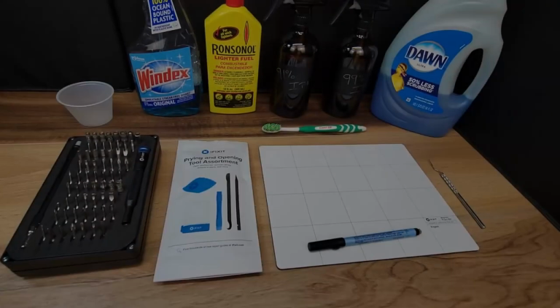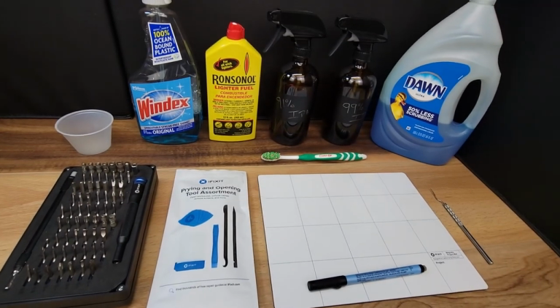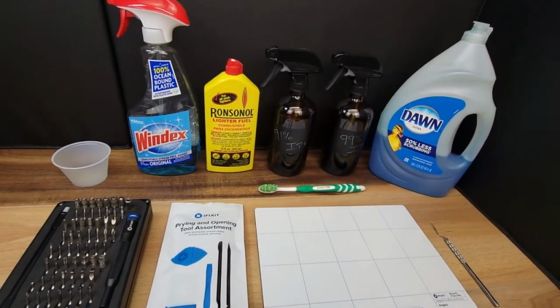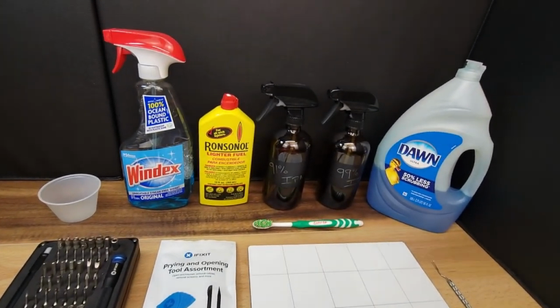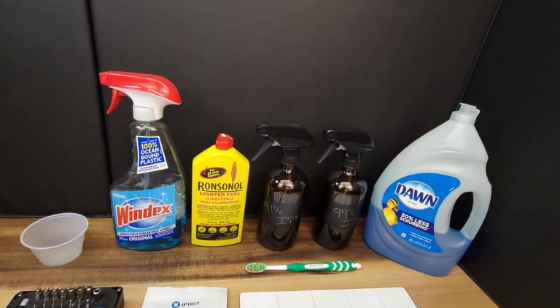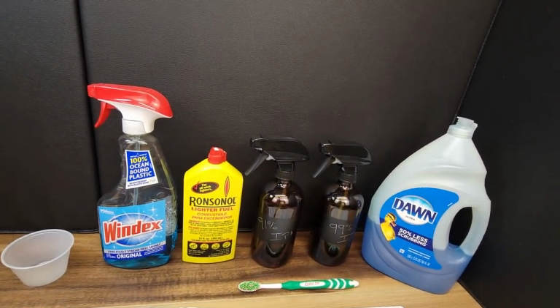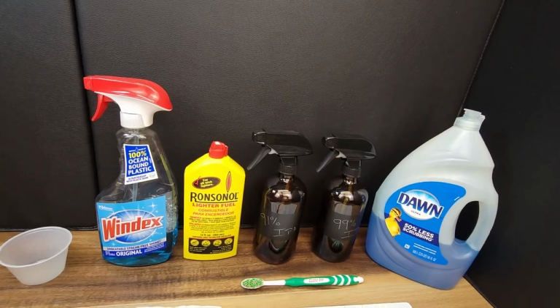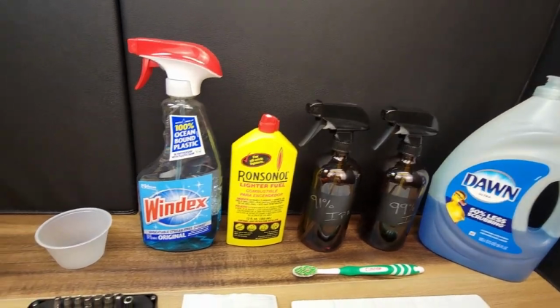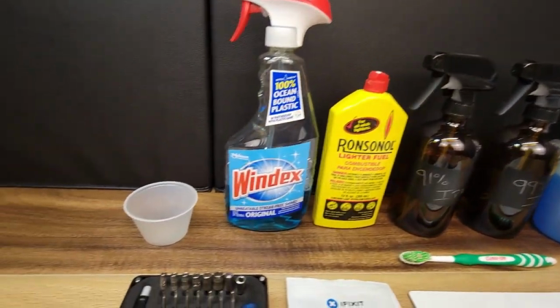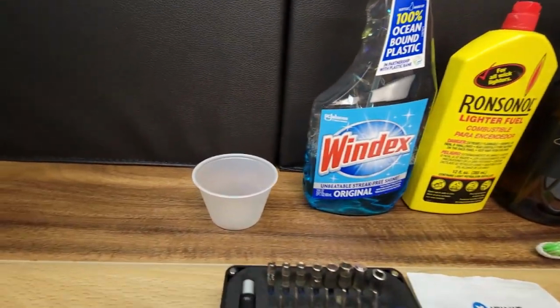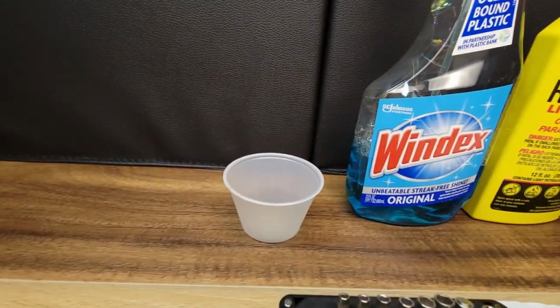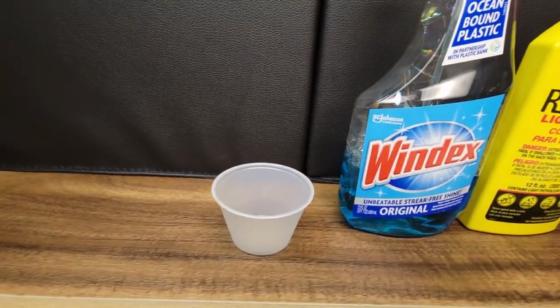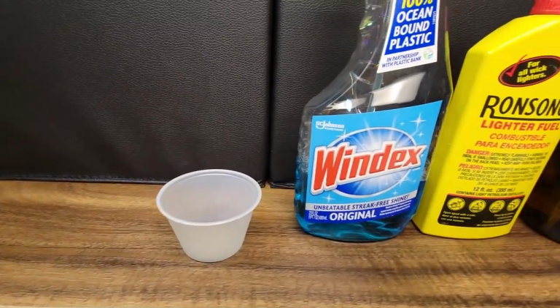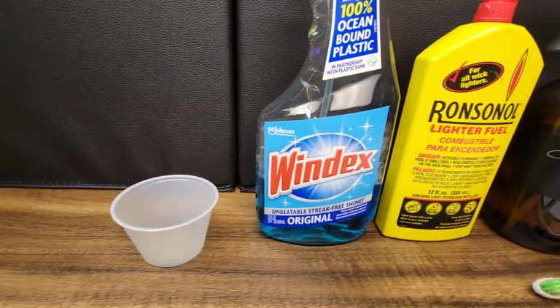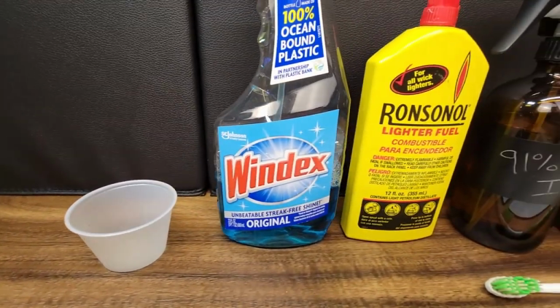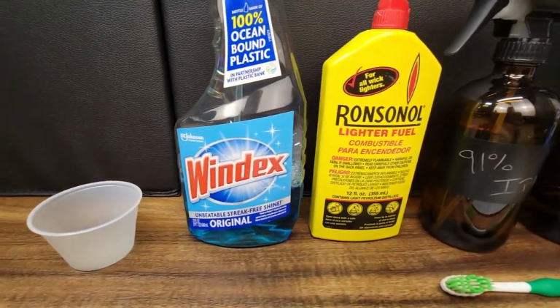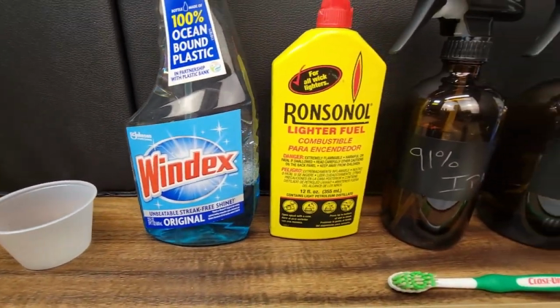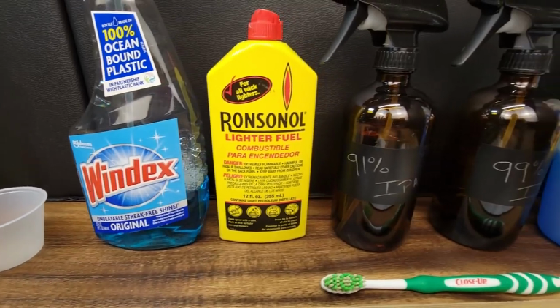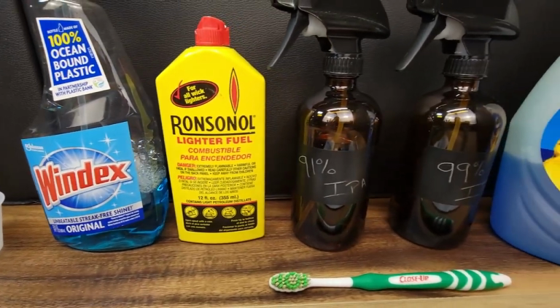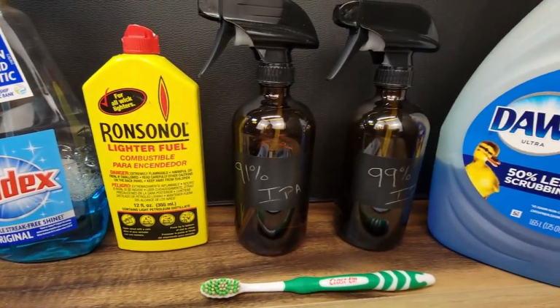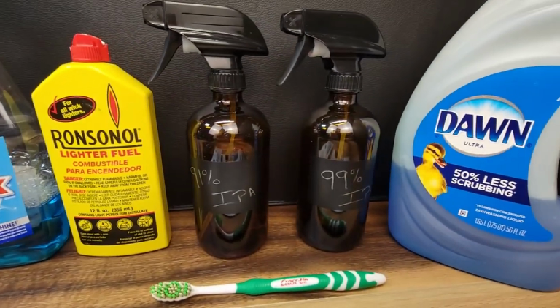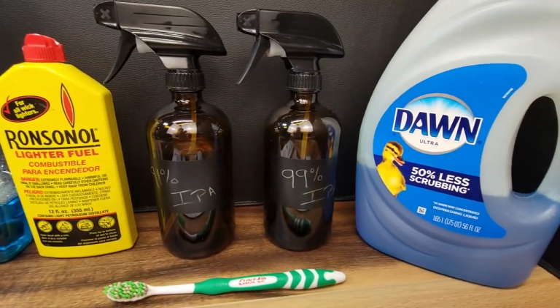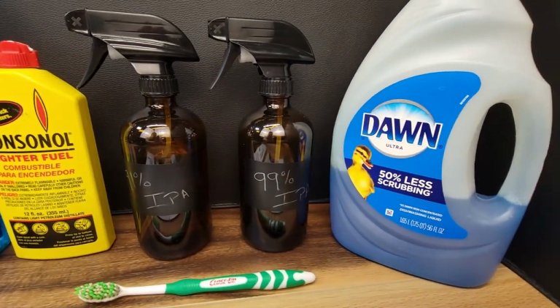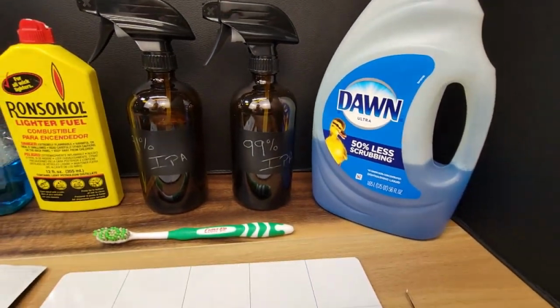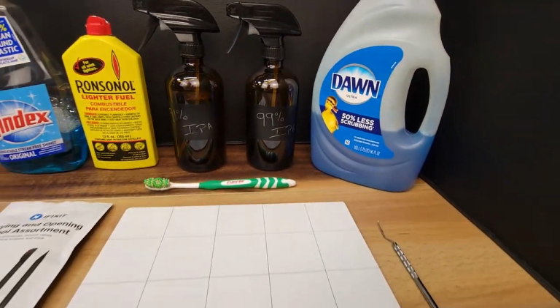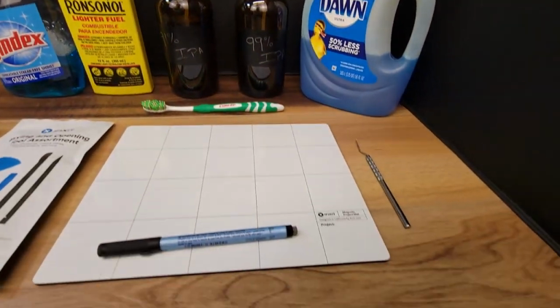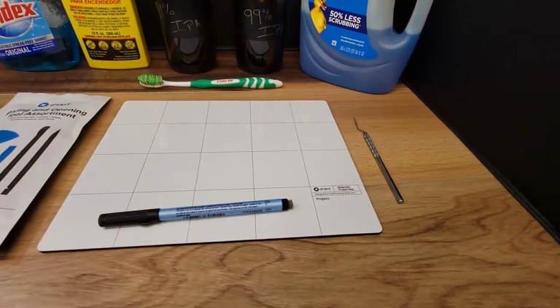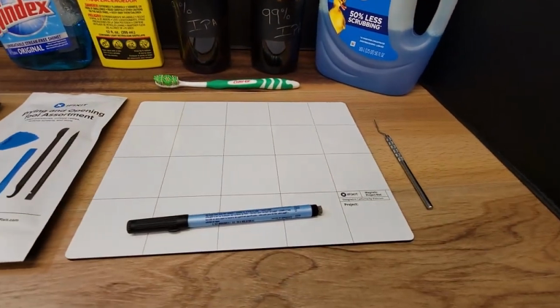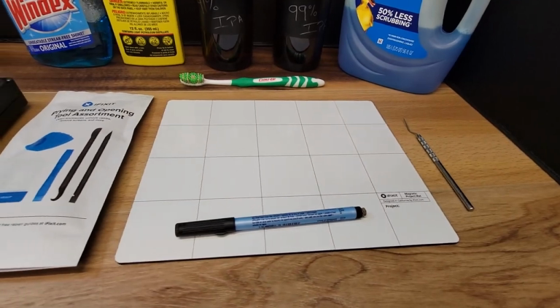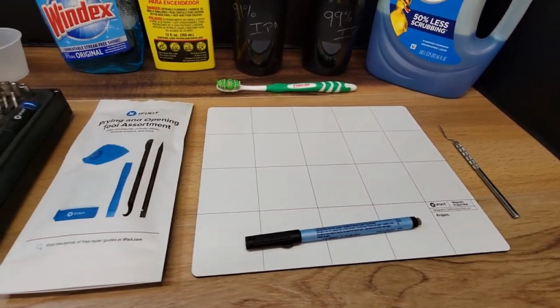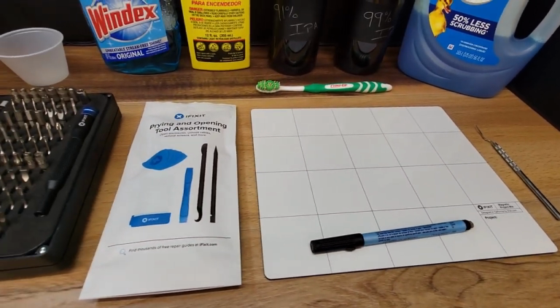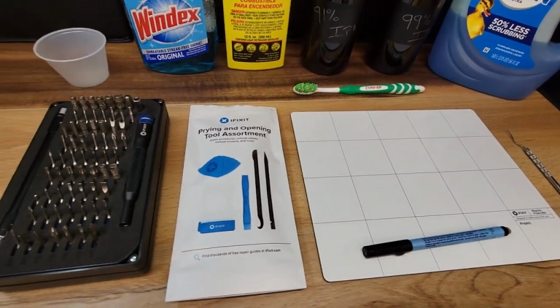Here's a quick look at the supplies that I will use for this project. Starting out, we have a plastic cup for small pieces, some Windex, lighter fluid, 91 and 99% IPA, Dawn dish soap, an iFixit project mat, prying assortment, and tool kit.